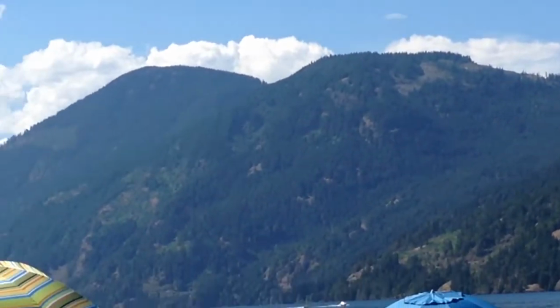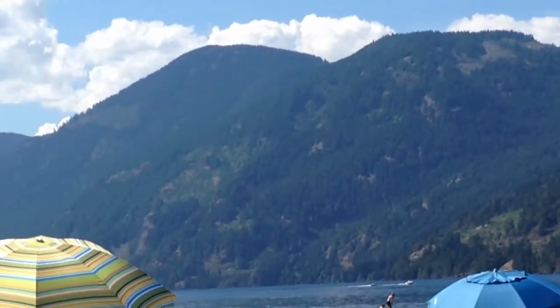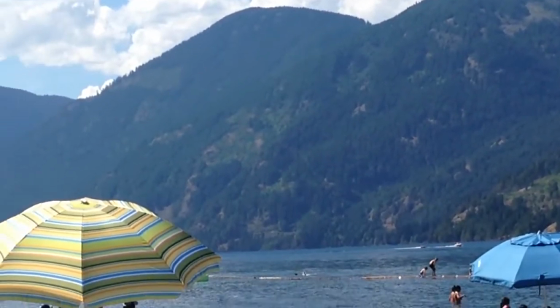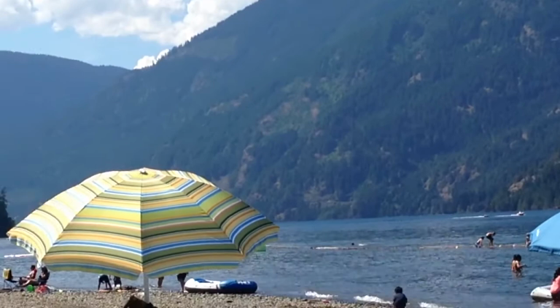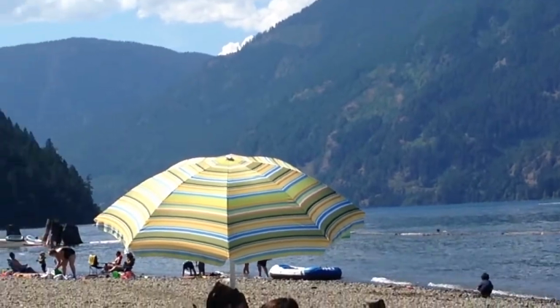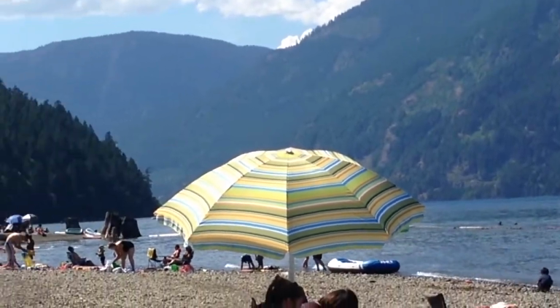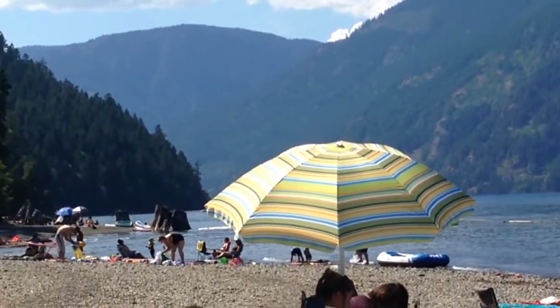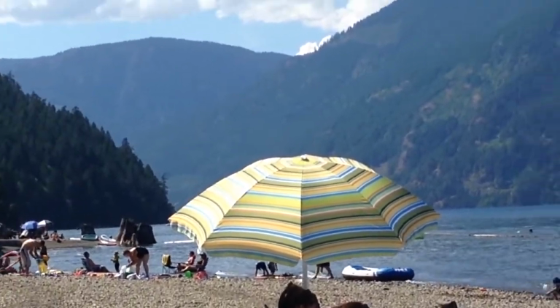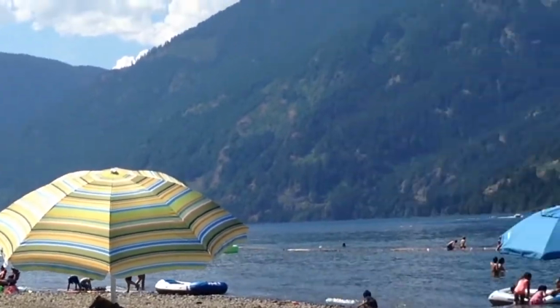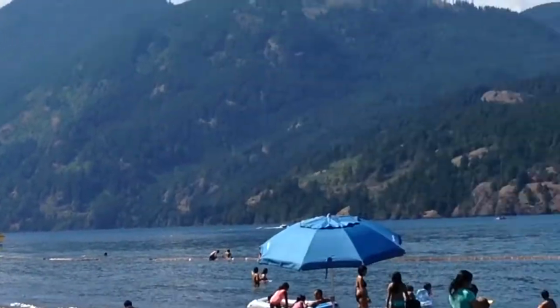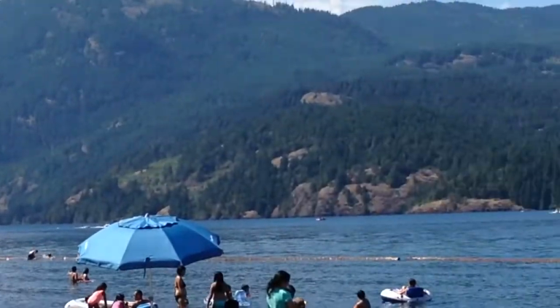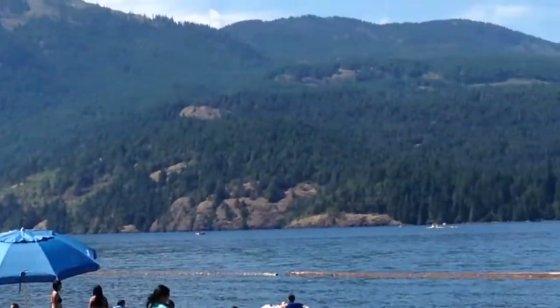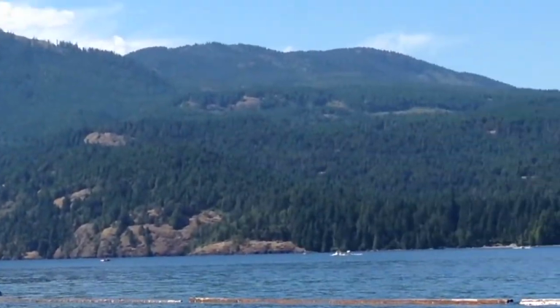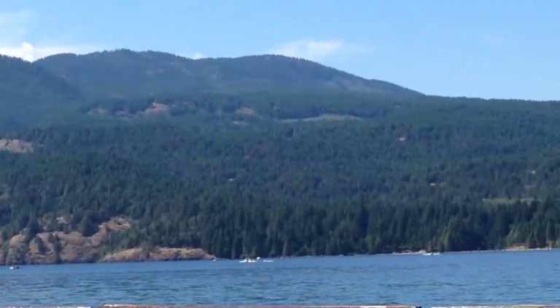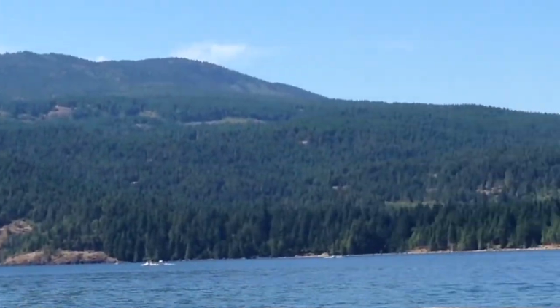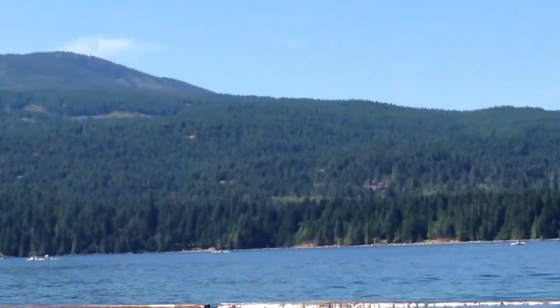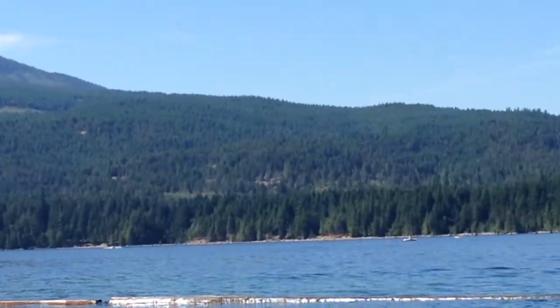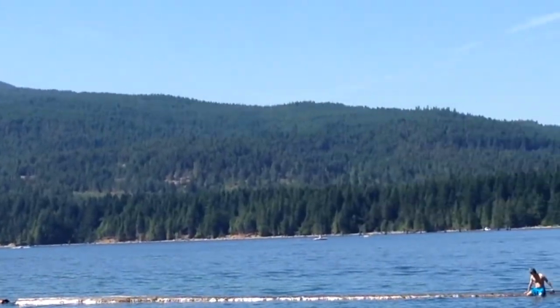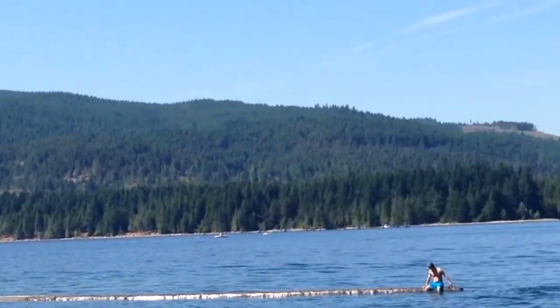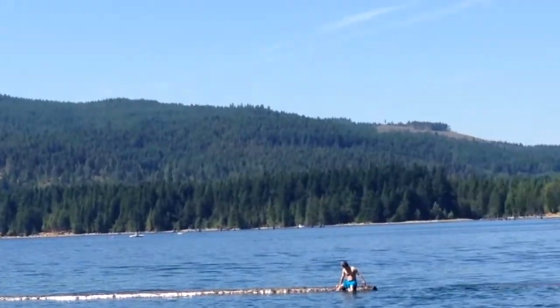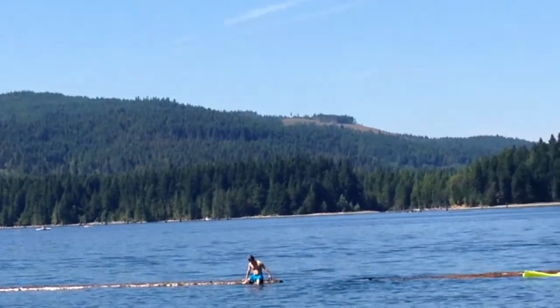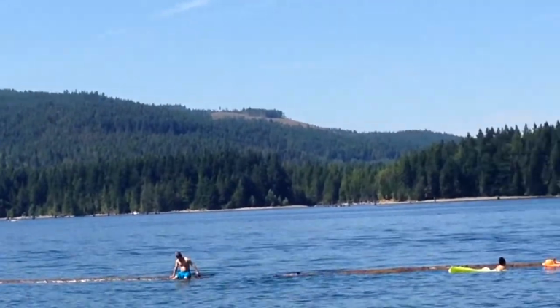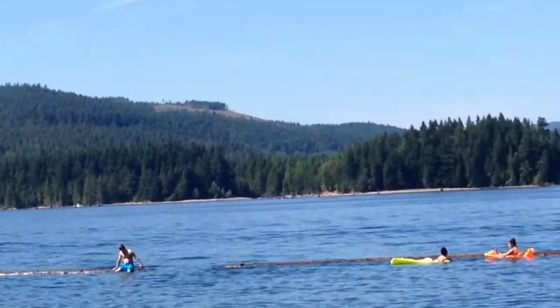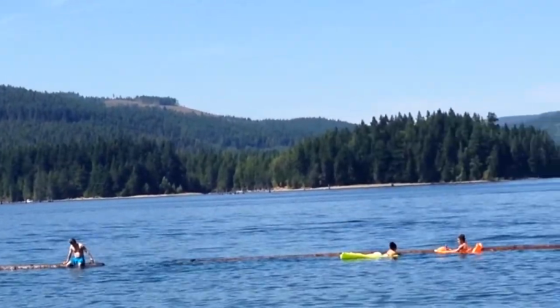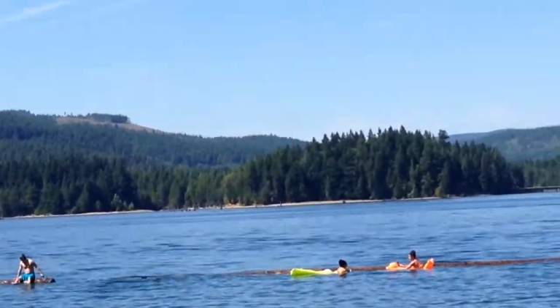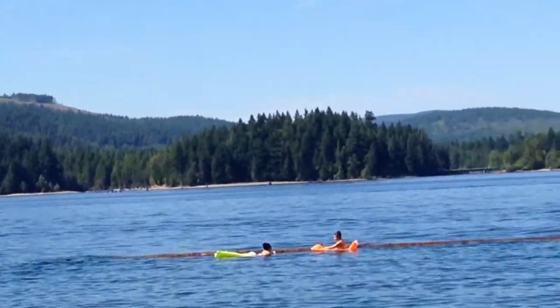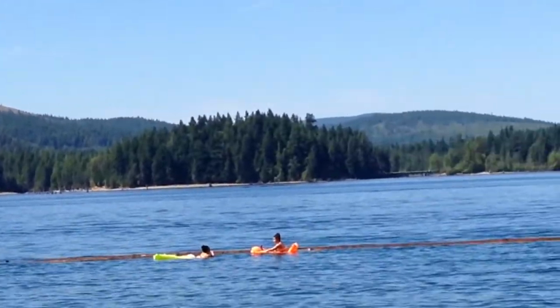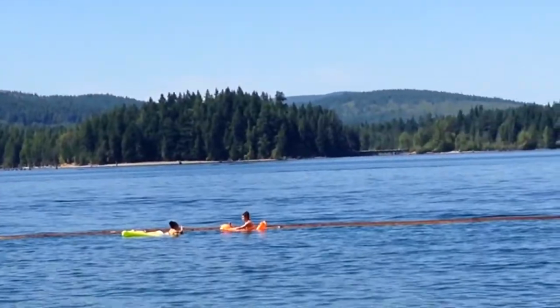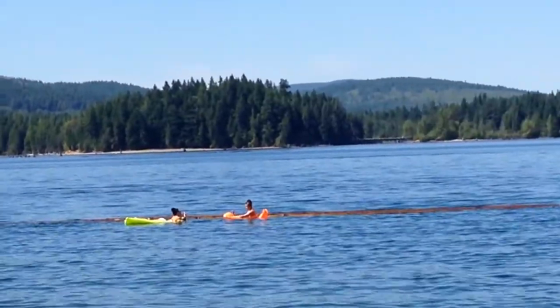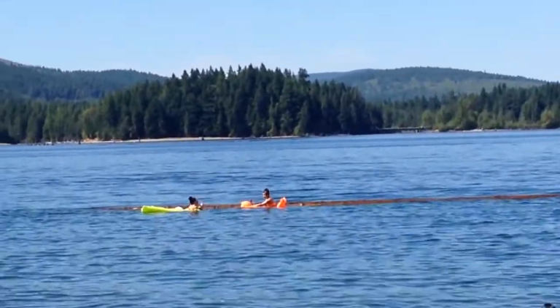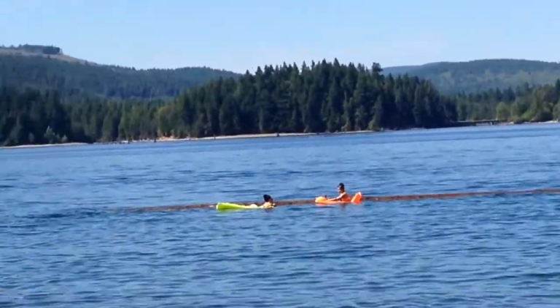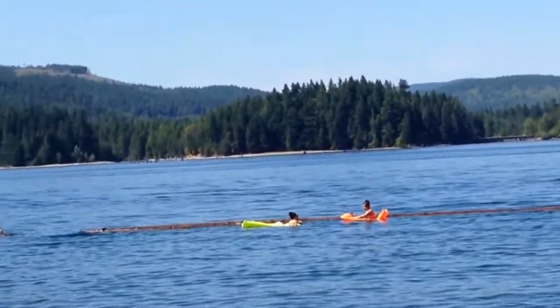Just a gorgeous location, as you can see. So I'm going to try now and get around the other side of the lake on the road and see what we can see from there. Love you. This is awesome.